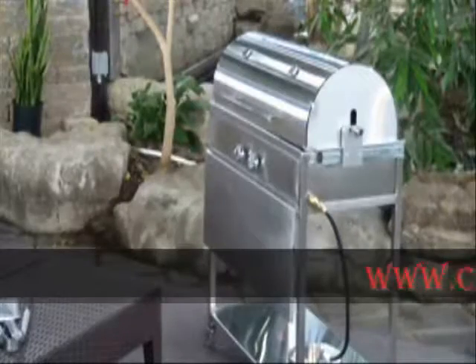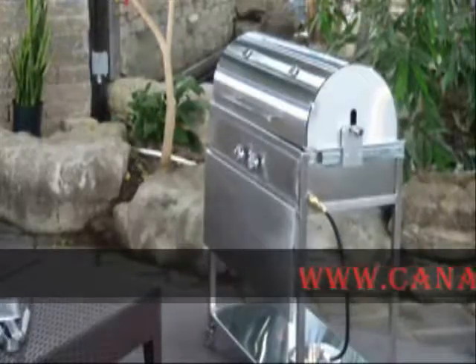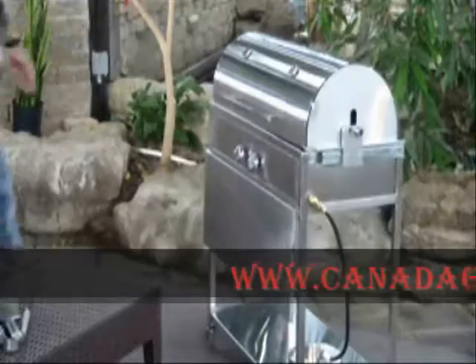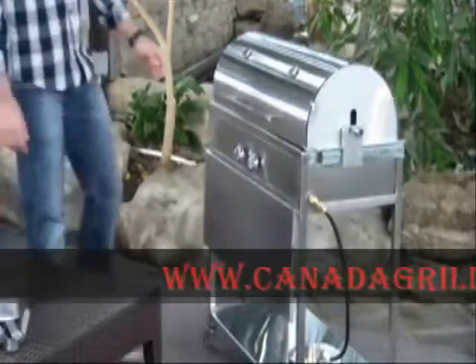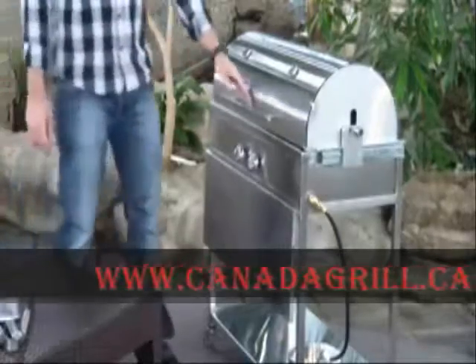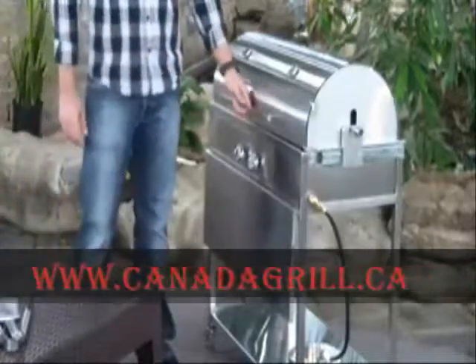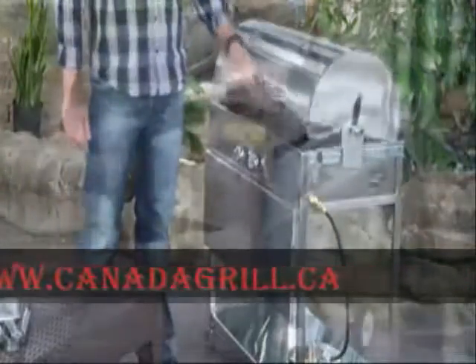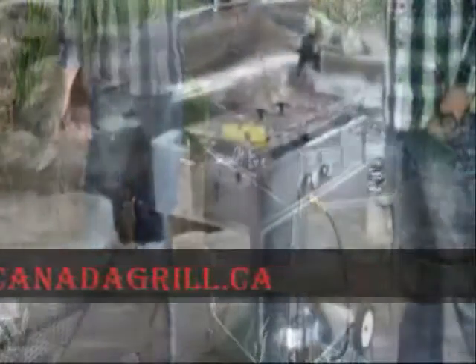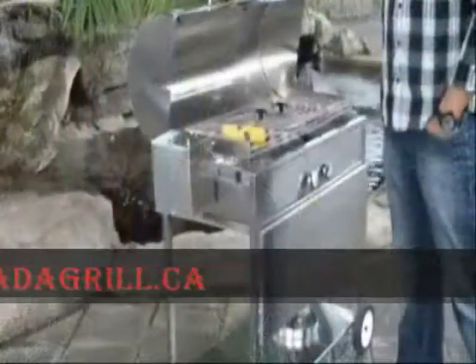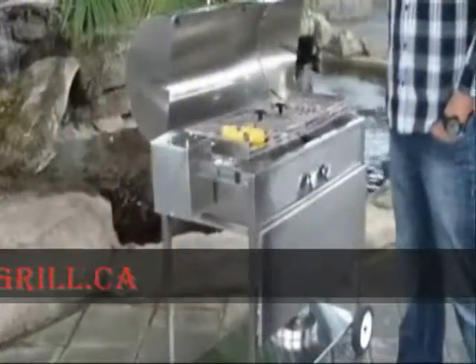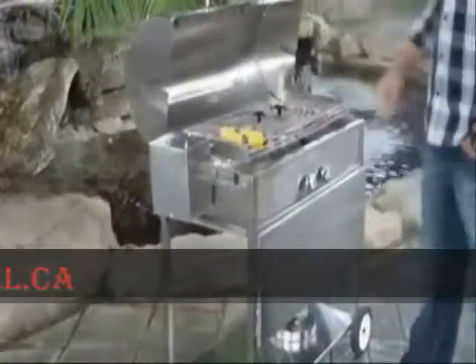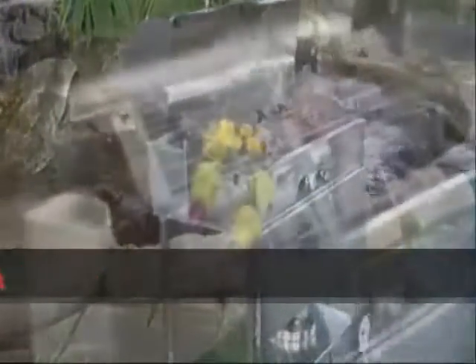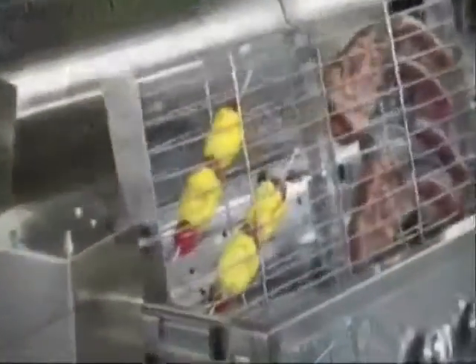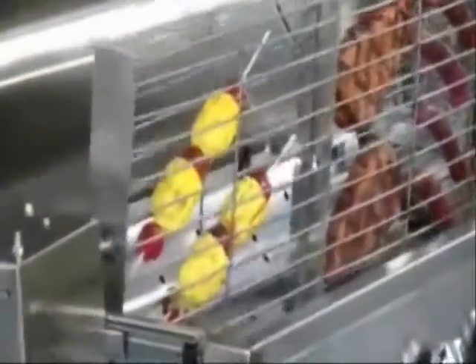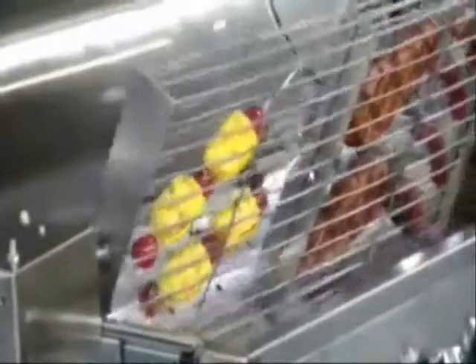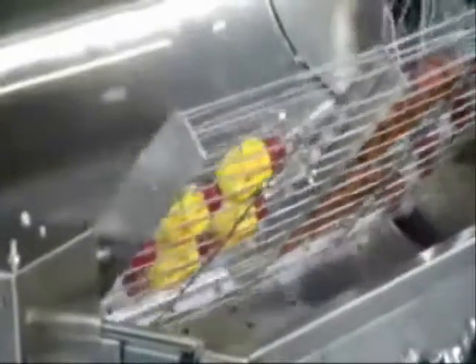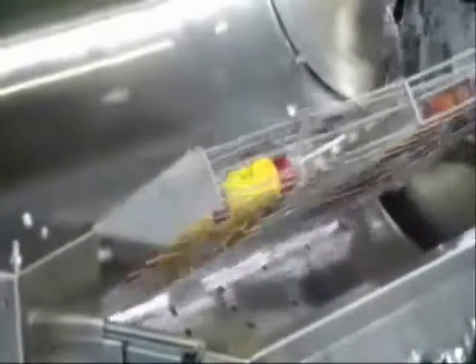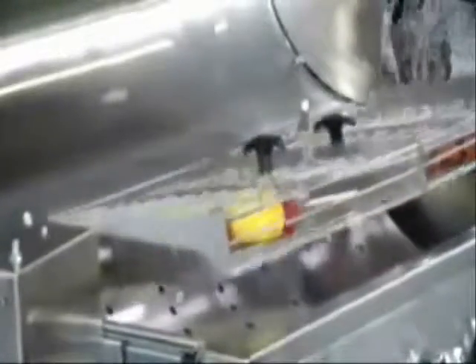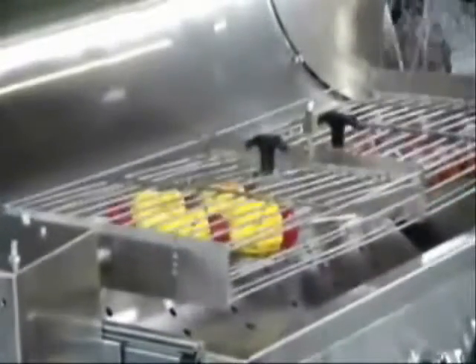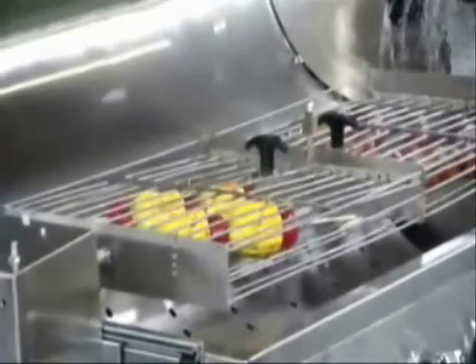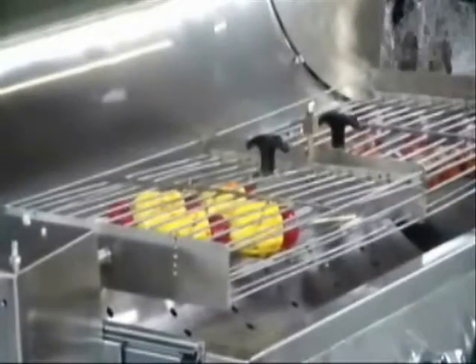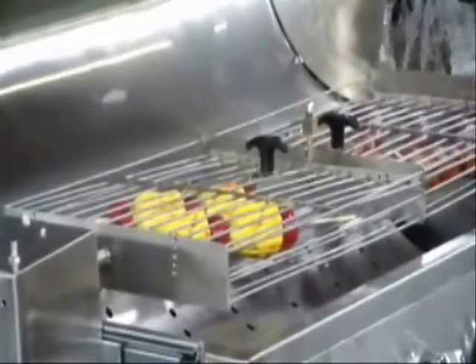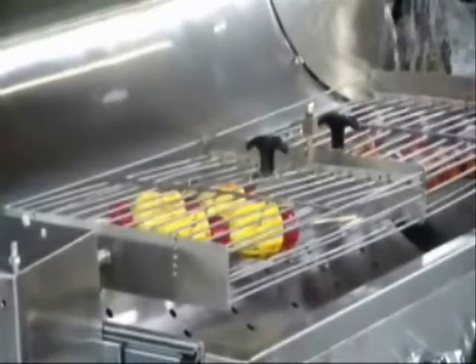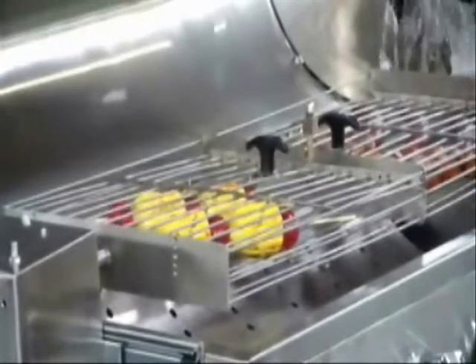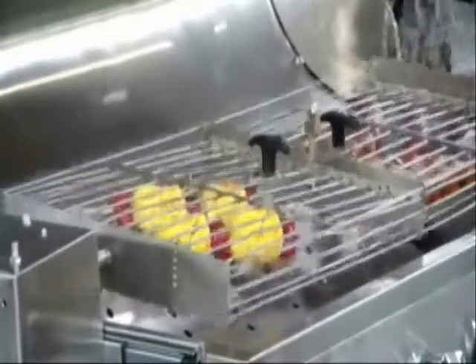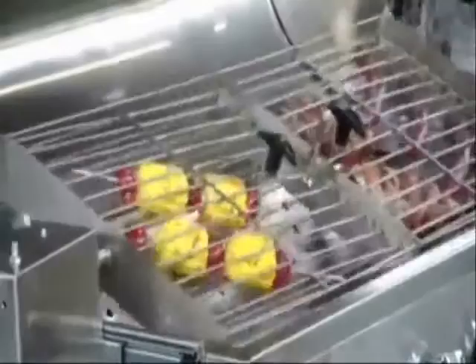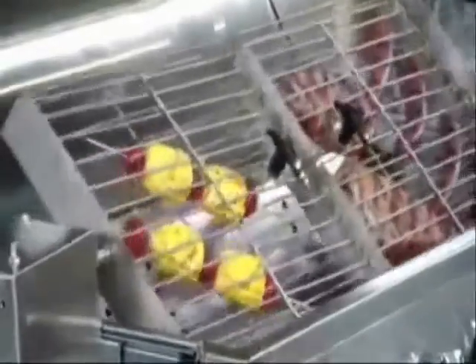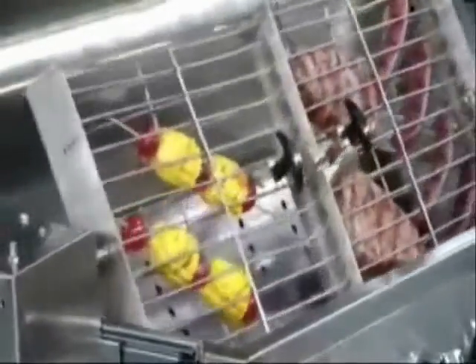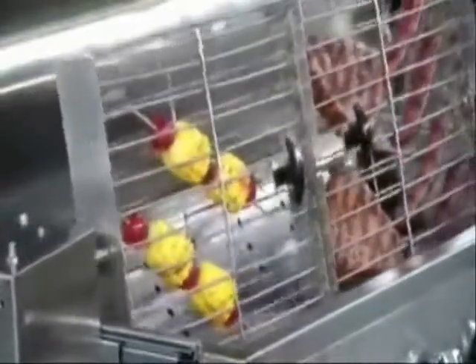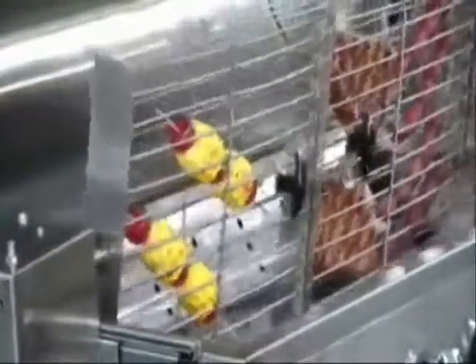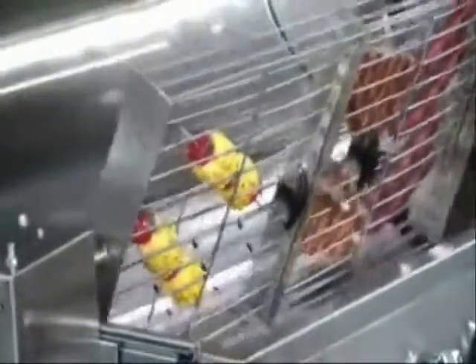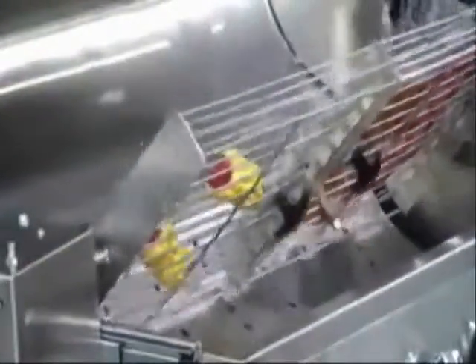Welcome to the Canada Grill BBQ system, the first completely dedicated rotisserie grilling system. The patented rotating basket and drive system speeds up when the edges are close to the heat and pauses momentarily when the basket is flat.